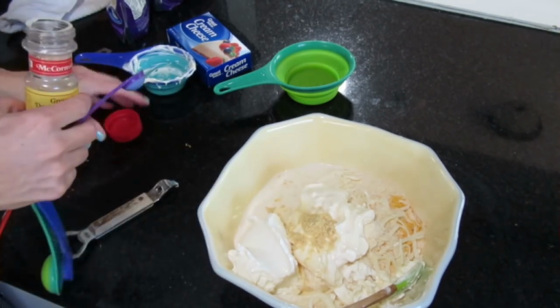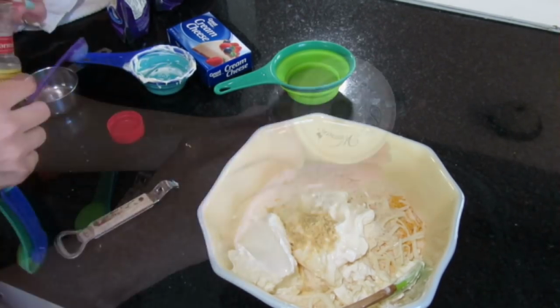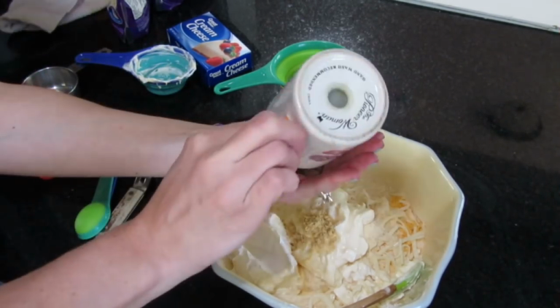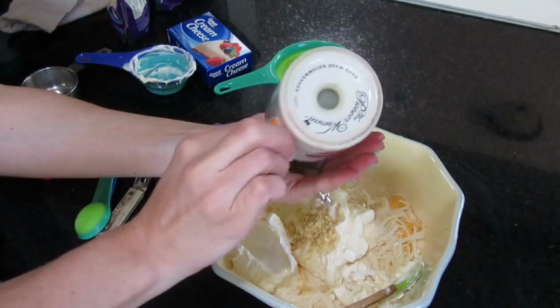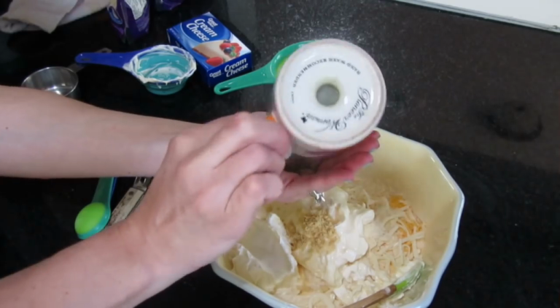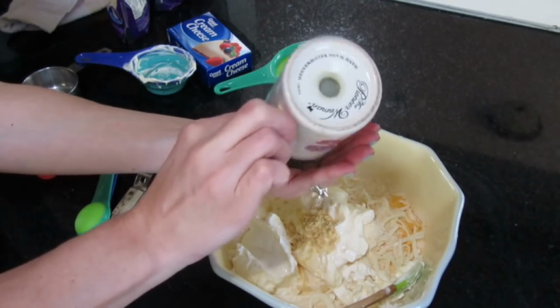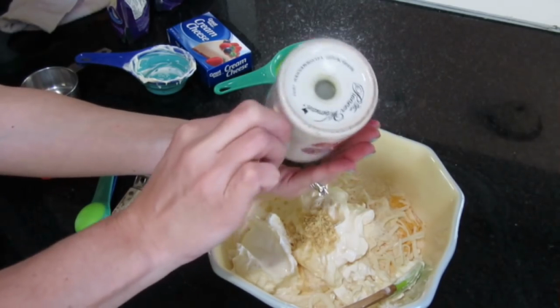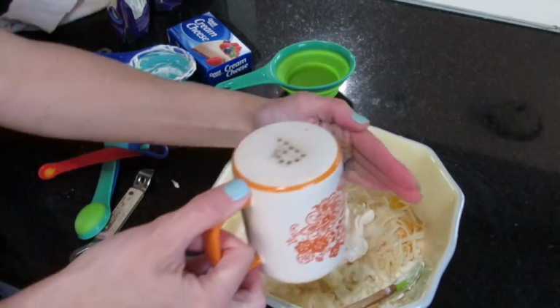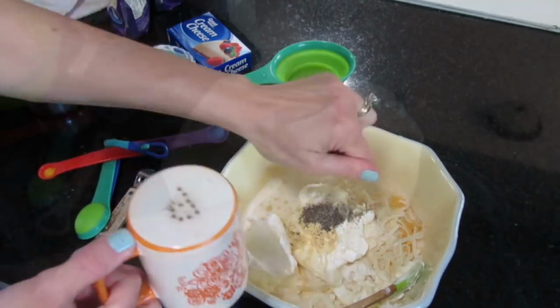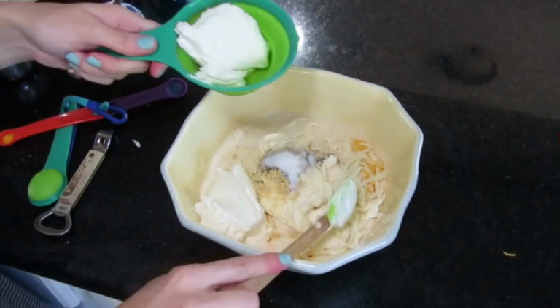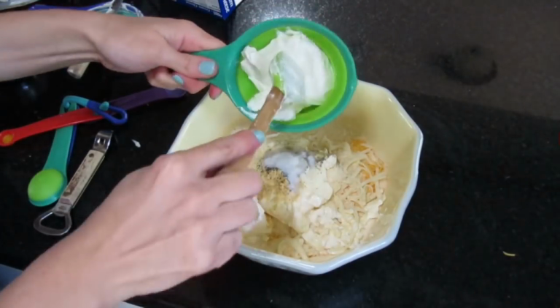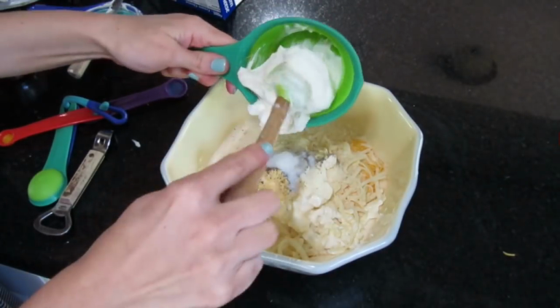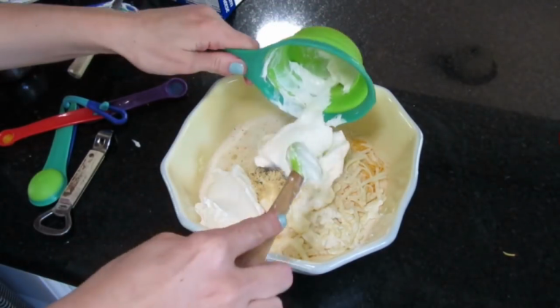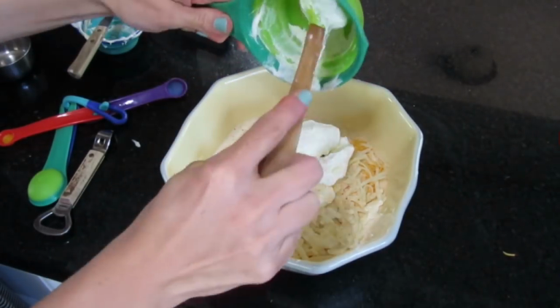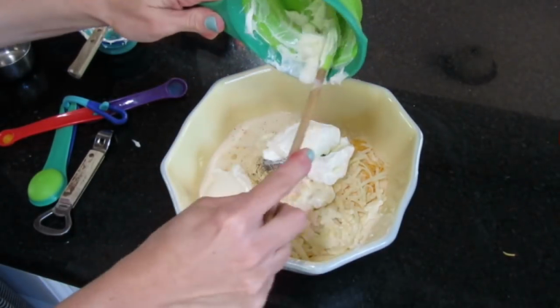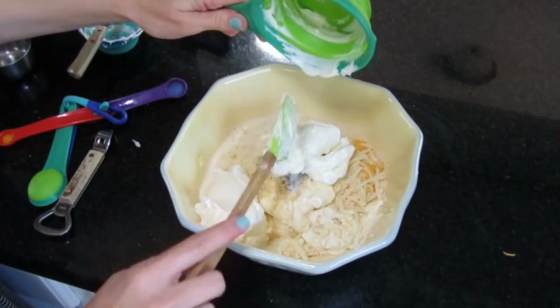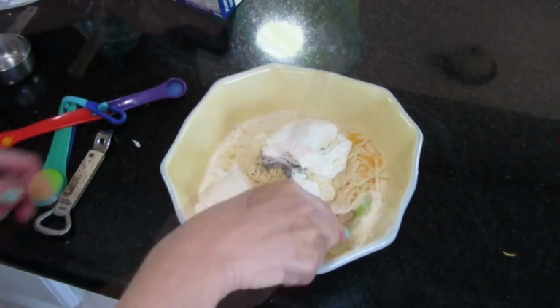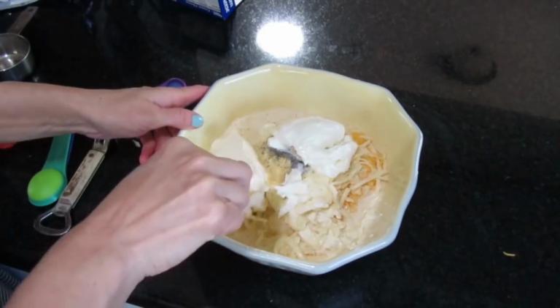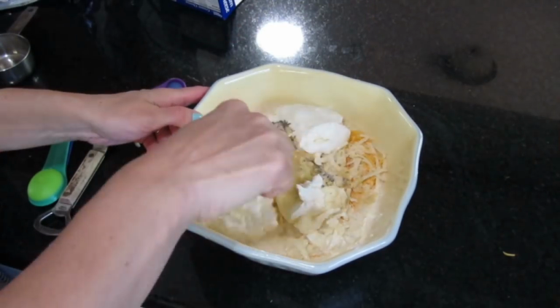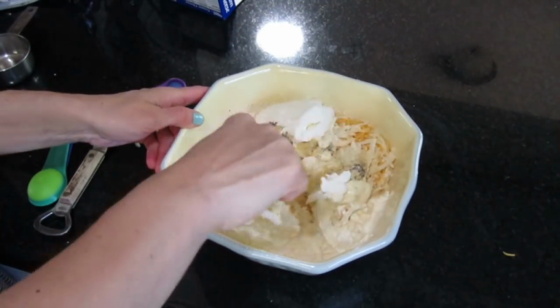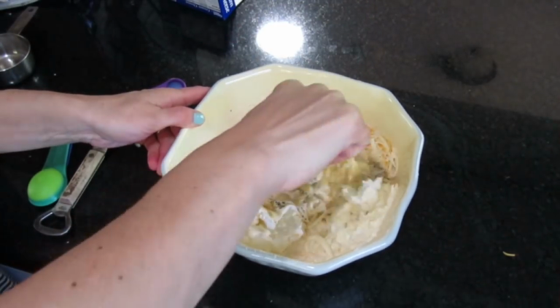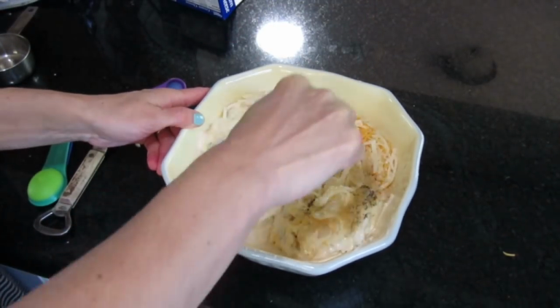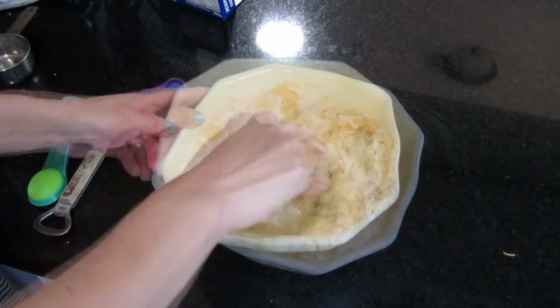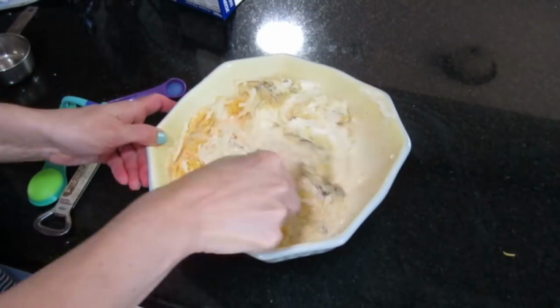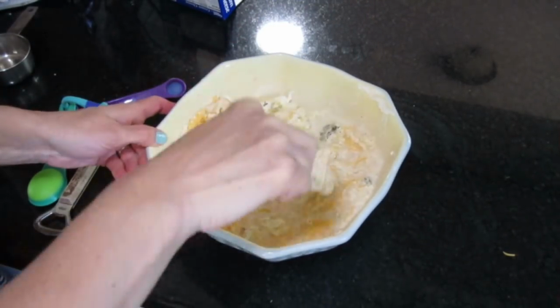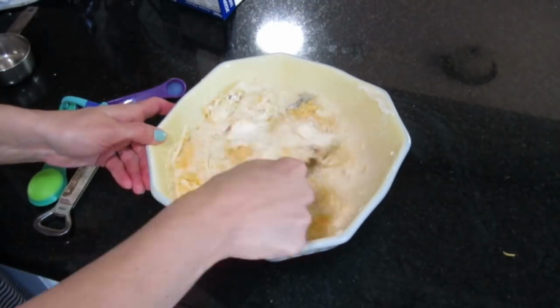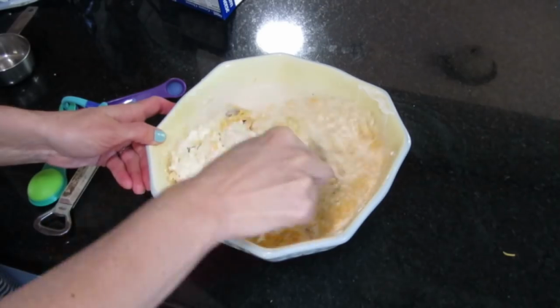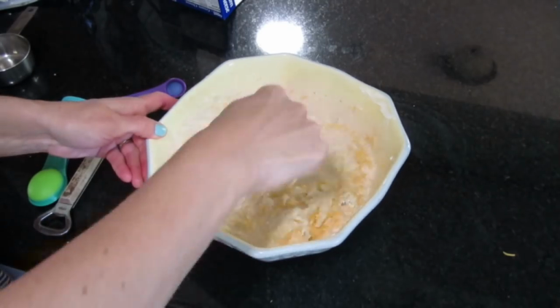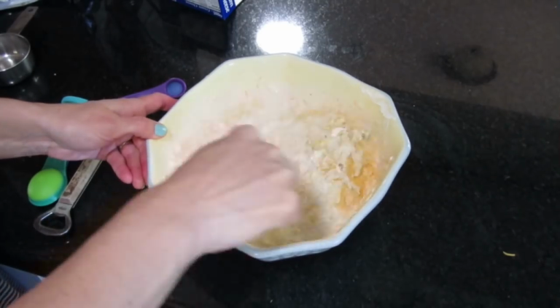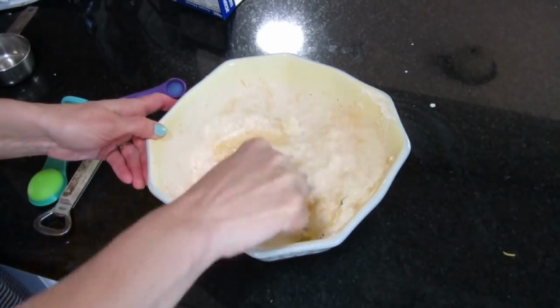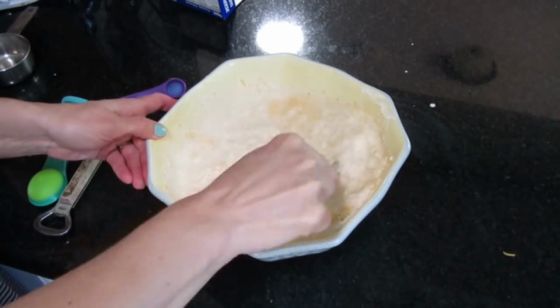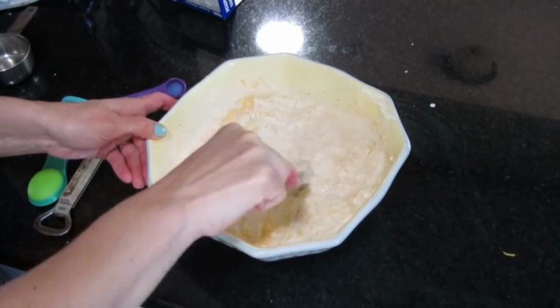Also, you will add about a teaspoon of salt and a teaspoon of pepper, and a 4-ounce block of cream cheese that has been softened. You're just going to mix that all together until it's blended really nicely.